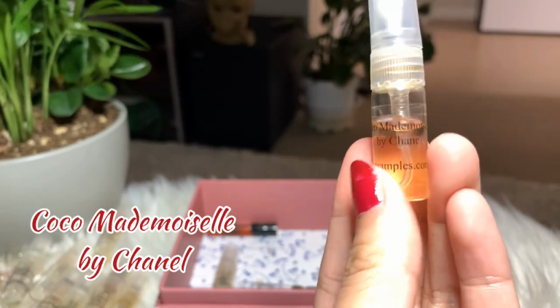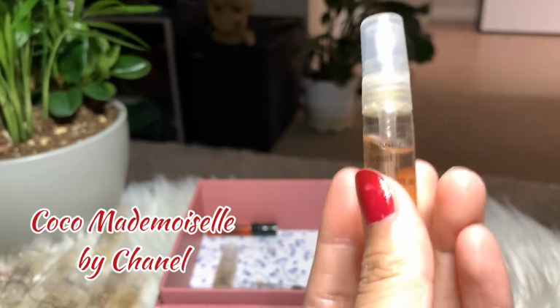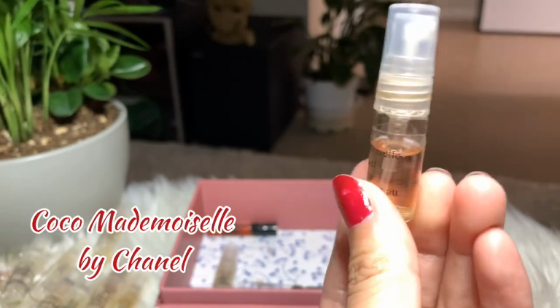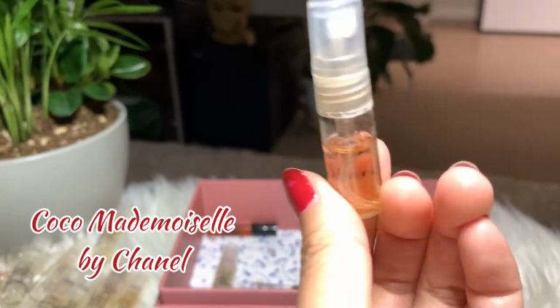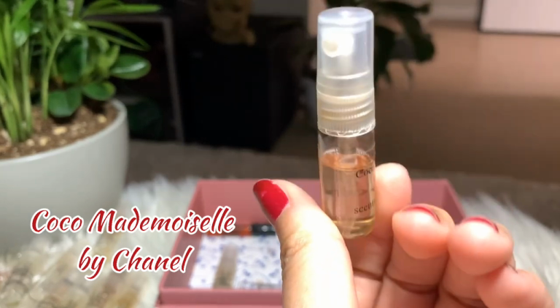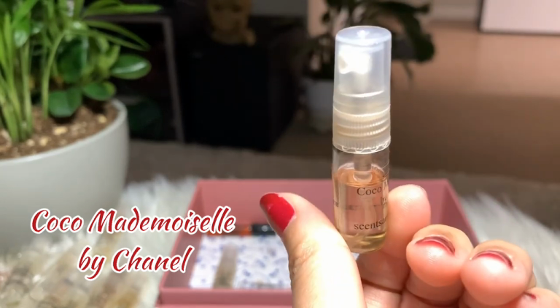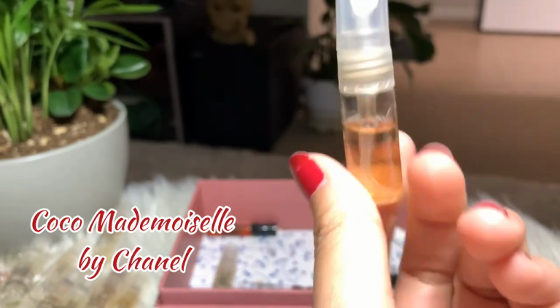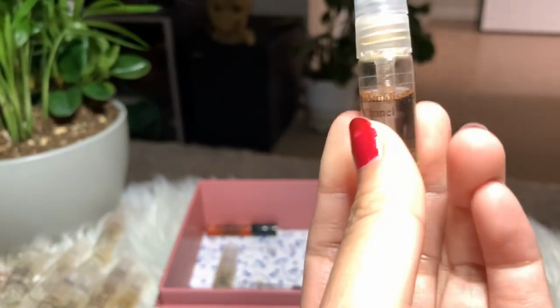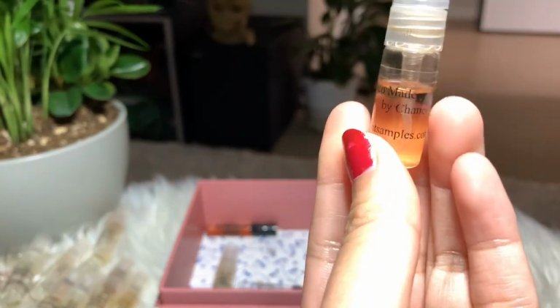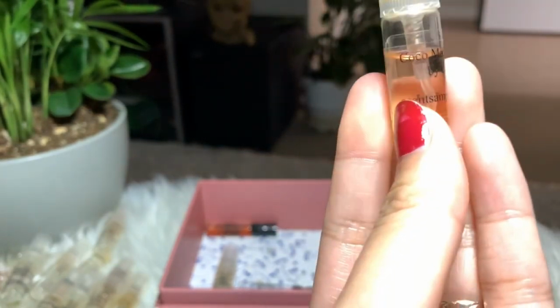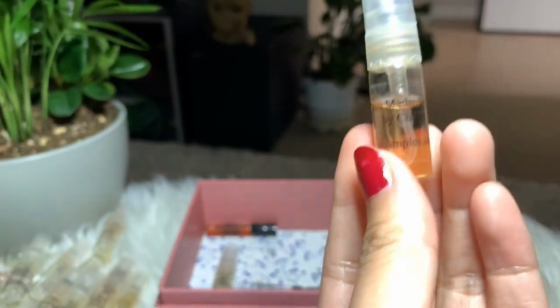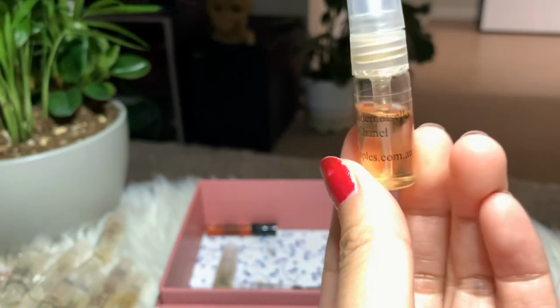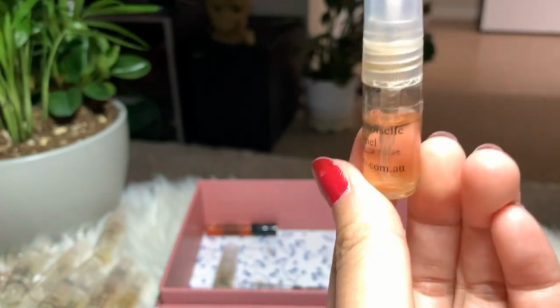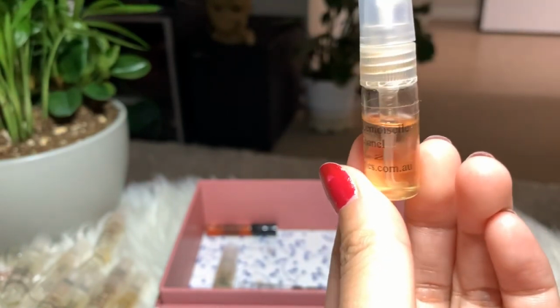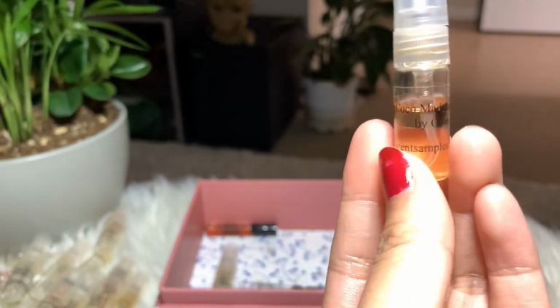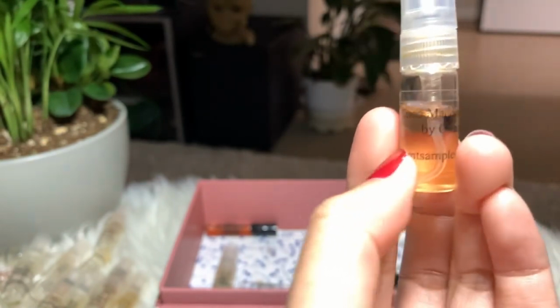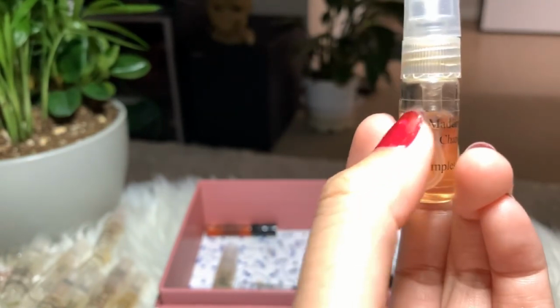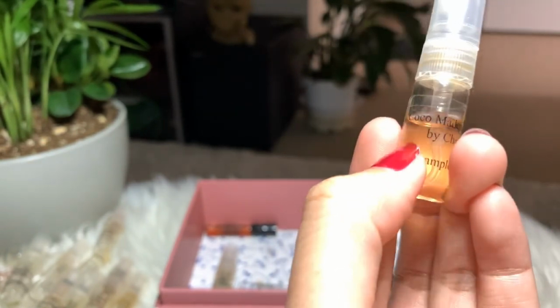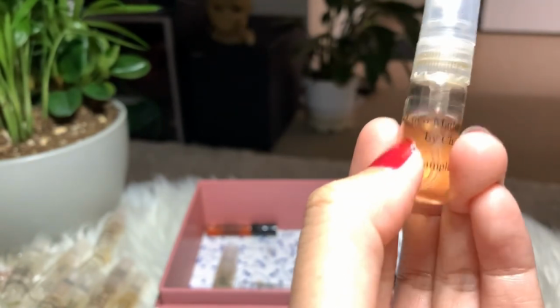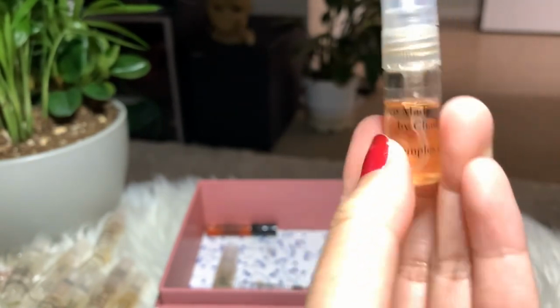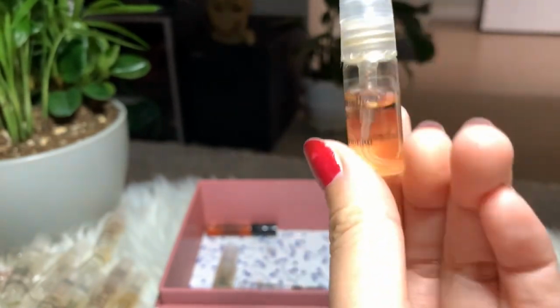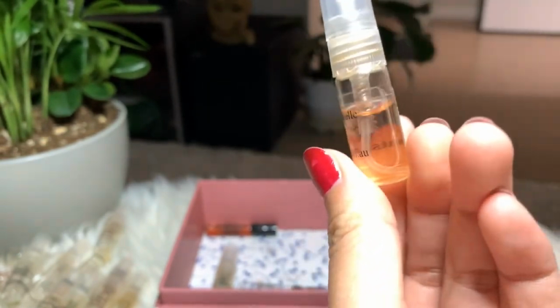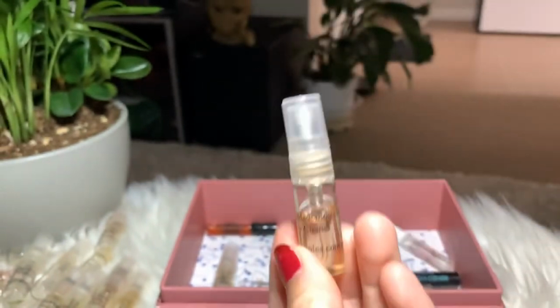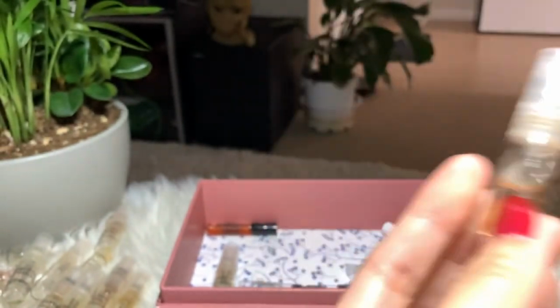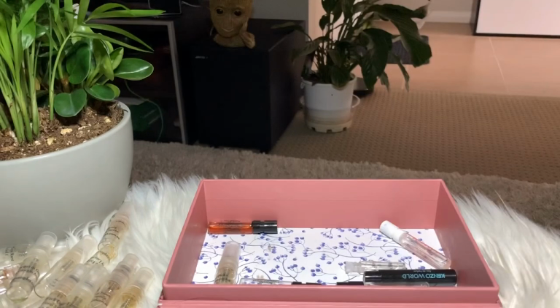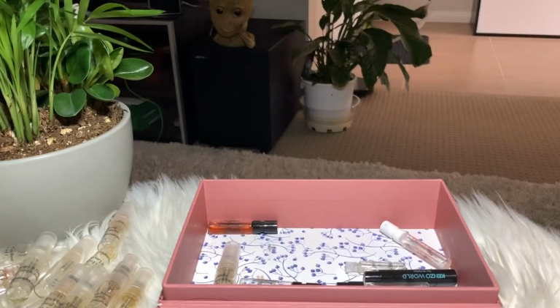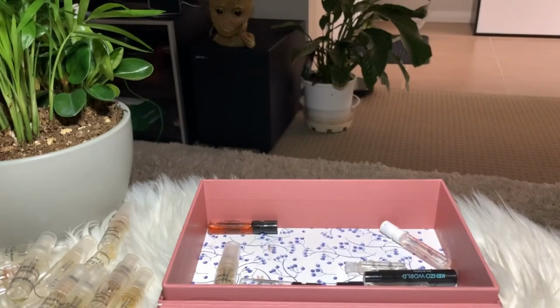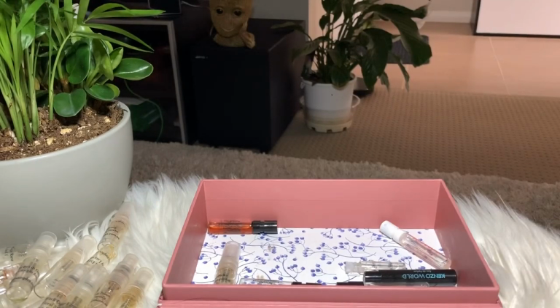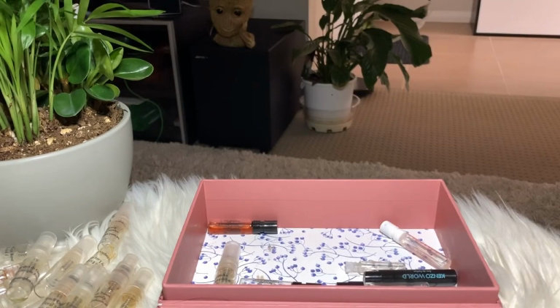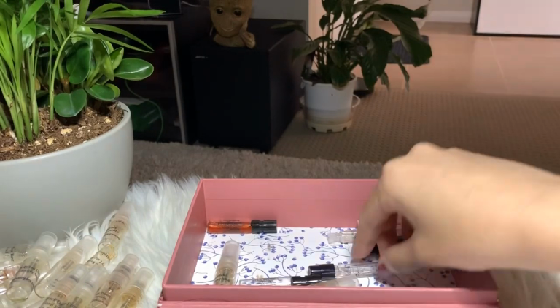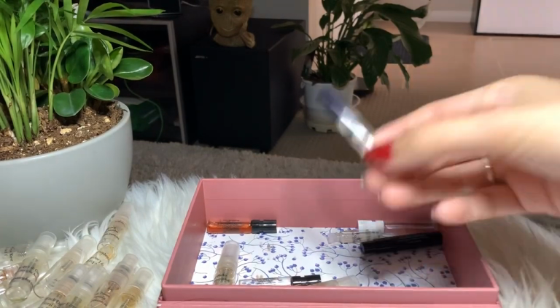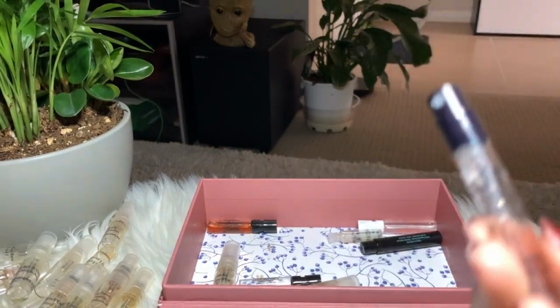Next I have Coco Mademoiselle by Chanel — again, very strong for my liking. I don't think I'm gonna buy the full bottle, but since there's still a lot, I'm not gonna throw it away. I will keep it and try to finish it.